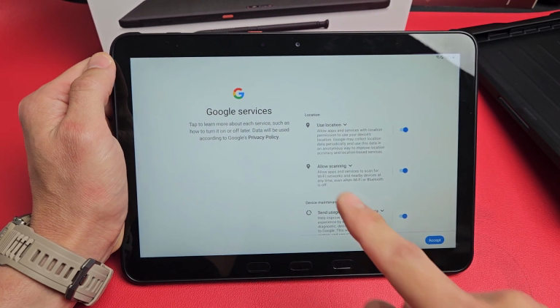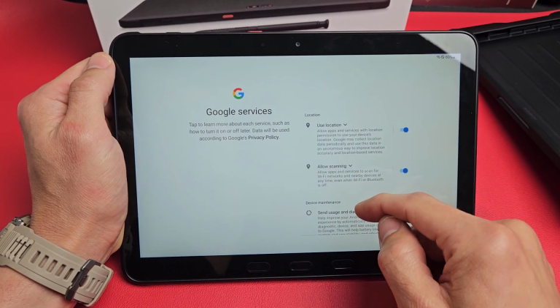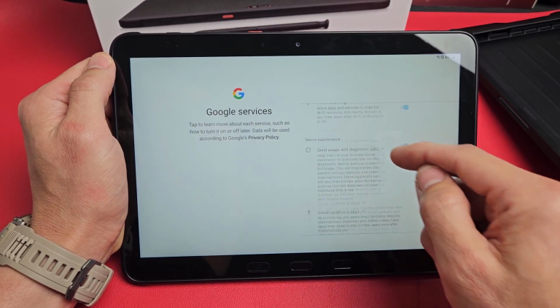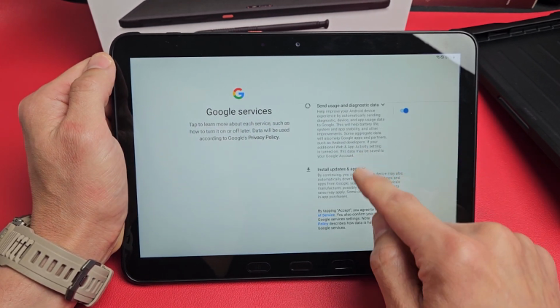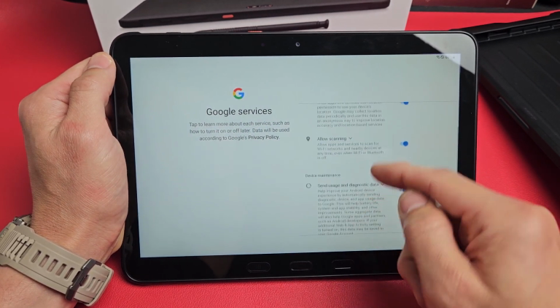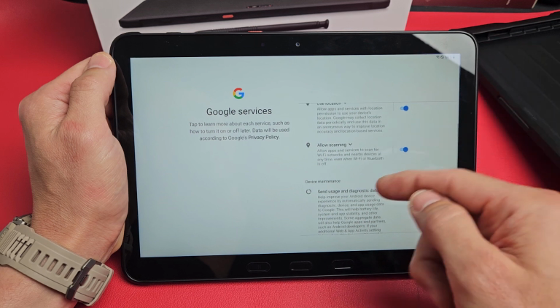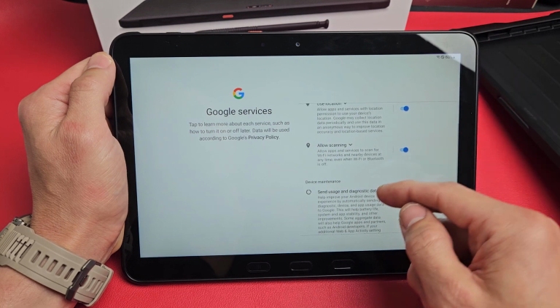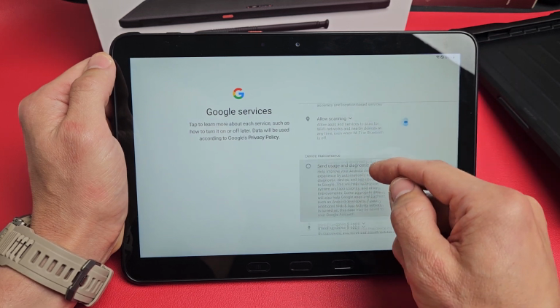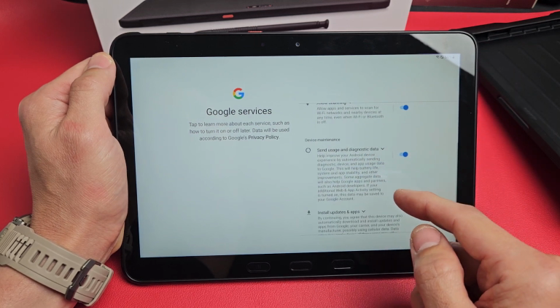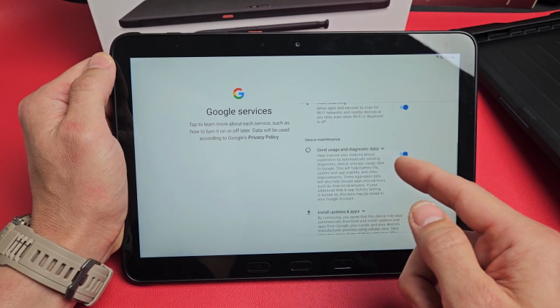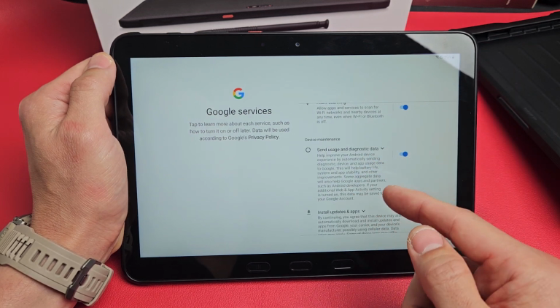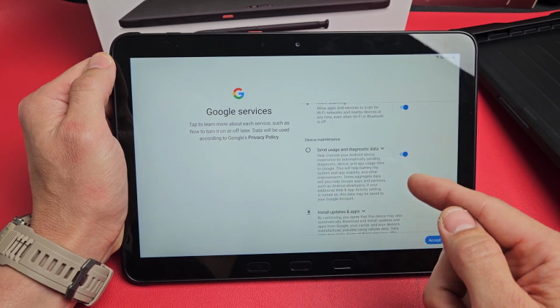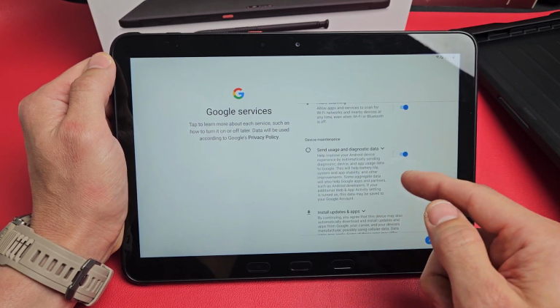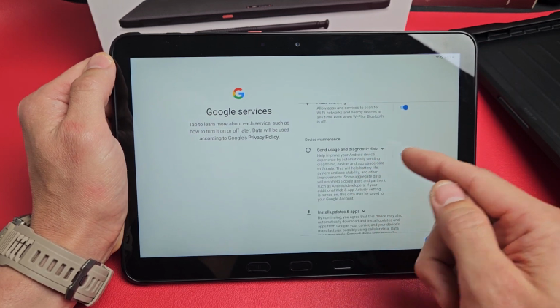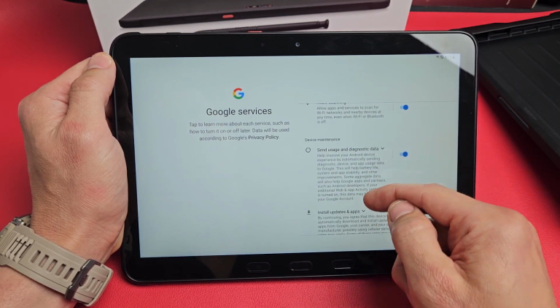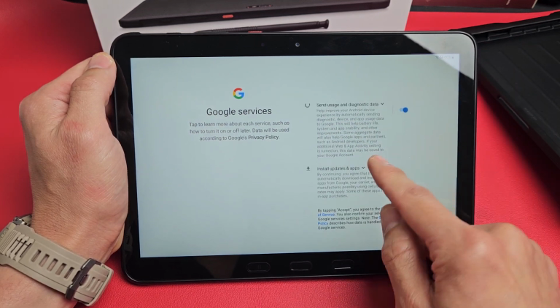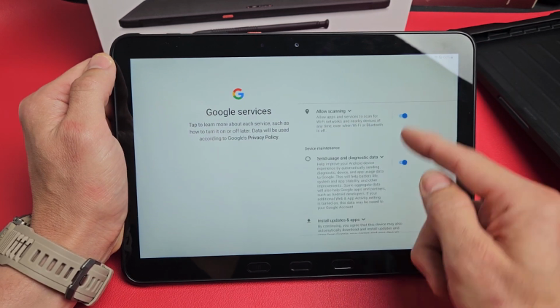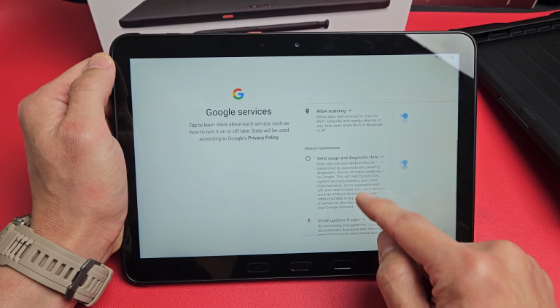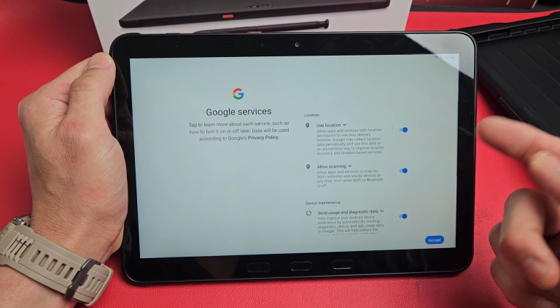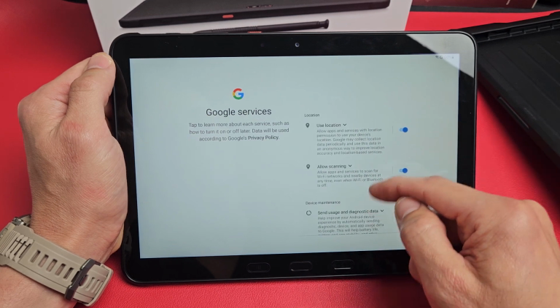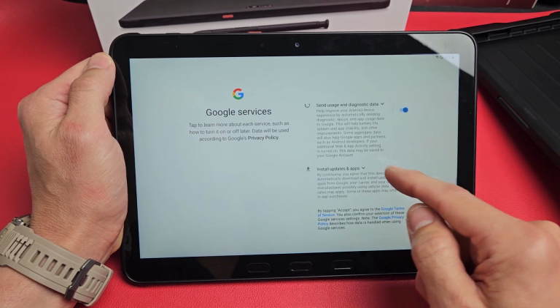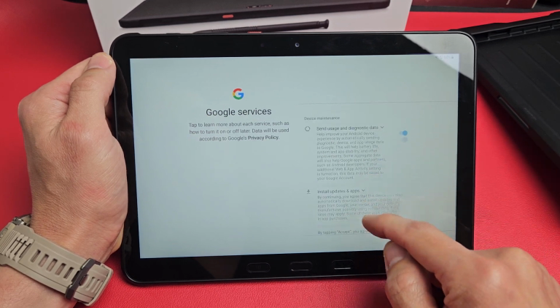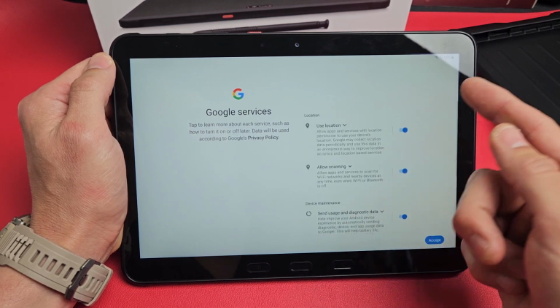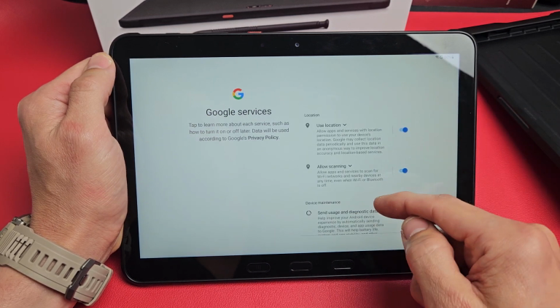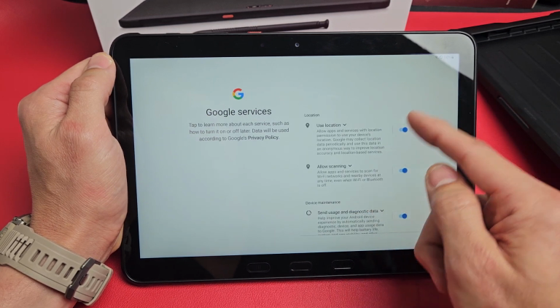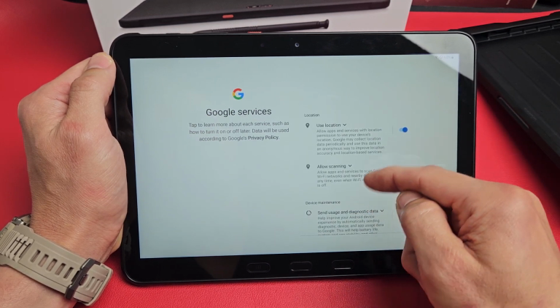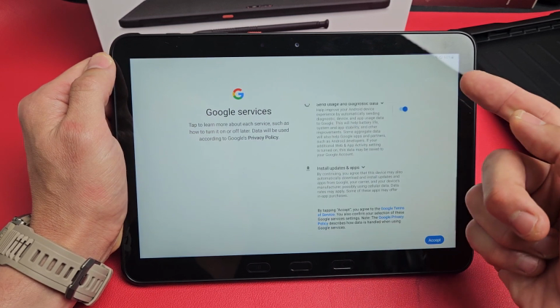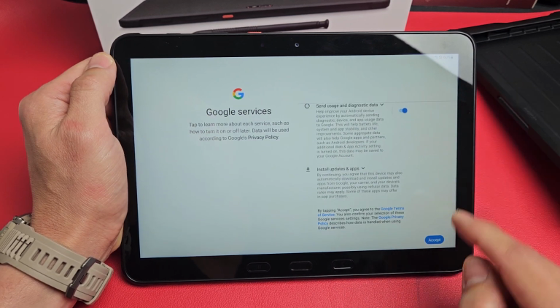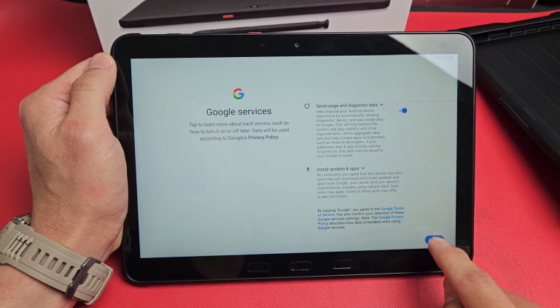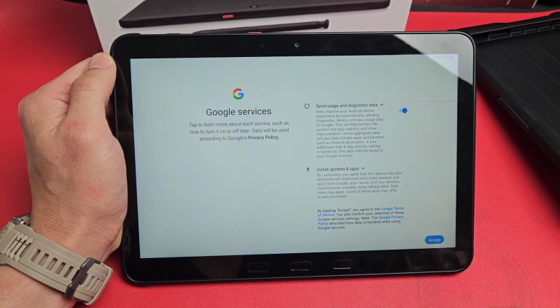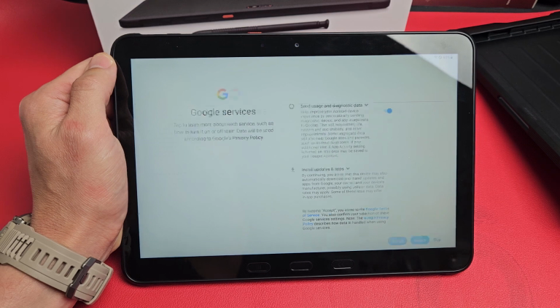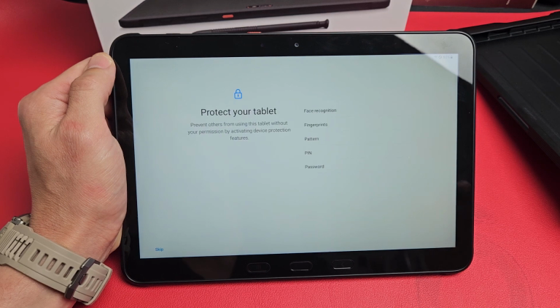Google services now — use location, allow scanning, send usage and diagnostic data. These are all optional, so you can enable or disable them. I'm fine with all of these enabled, so I'm going to tap on Accept.